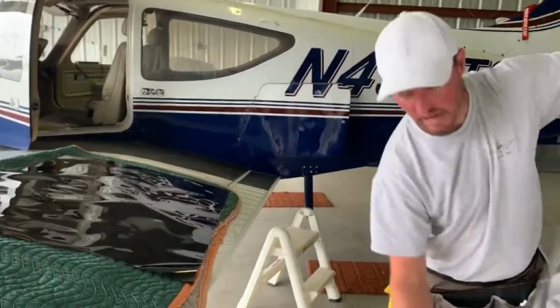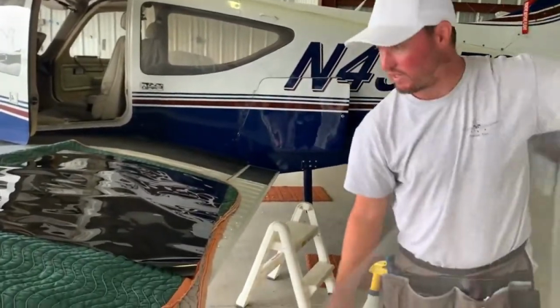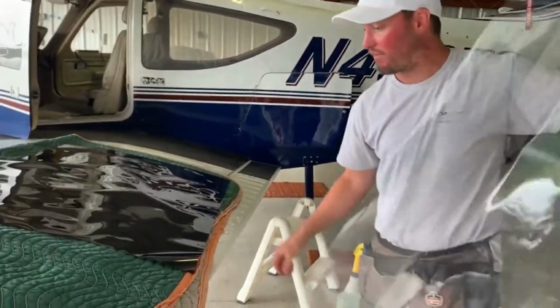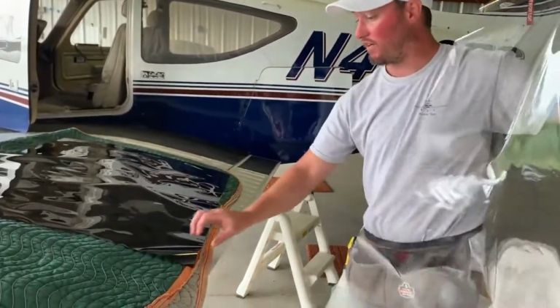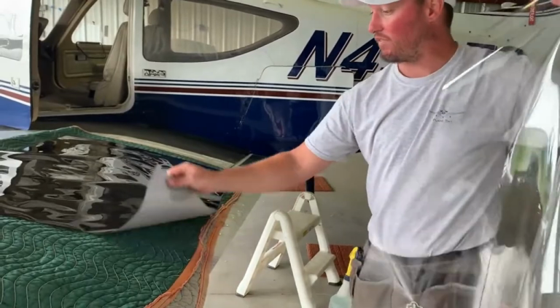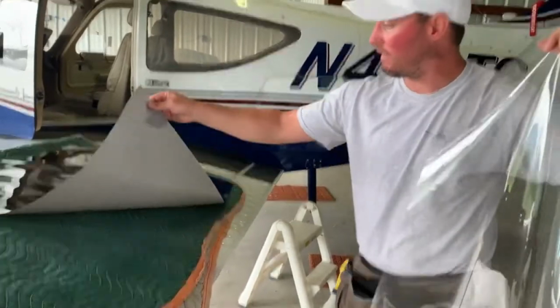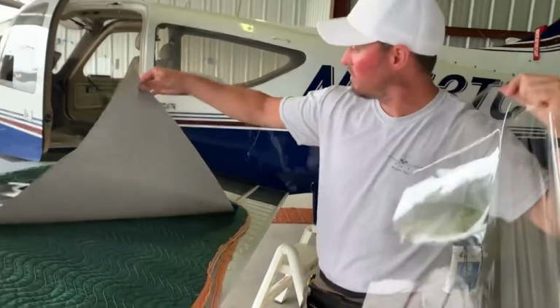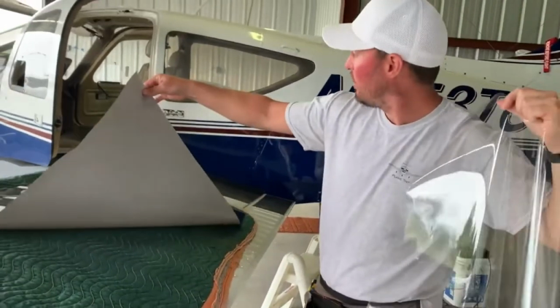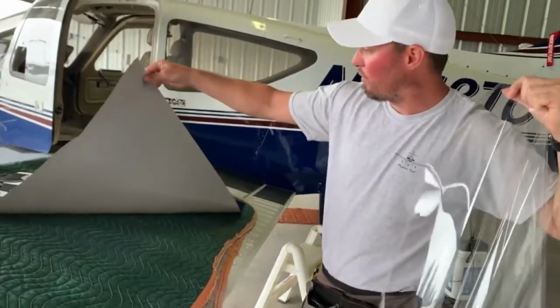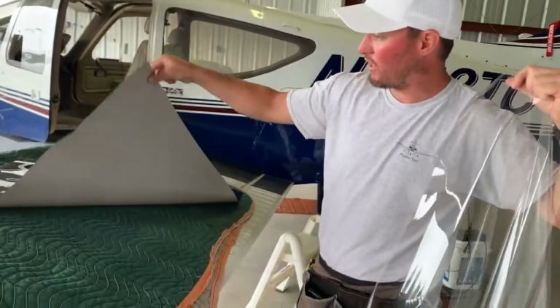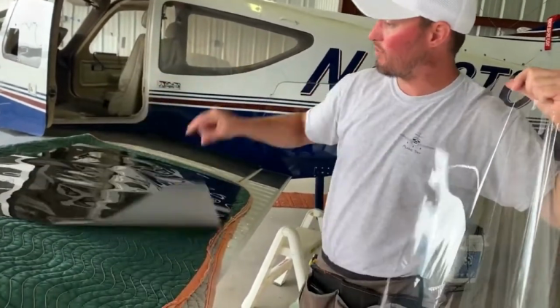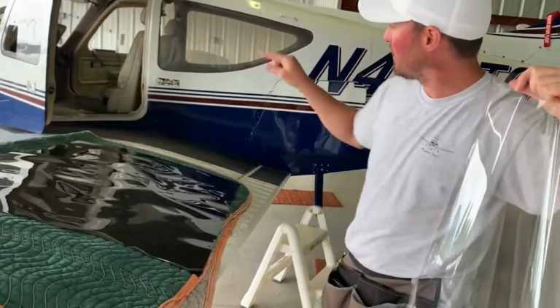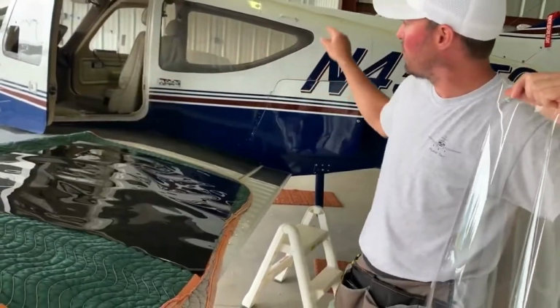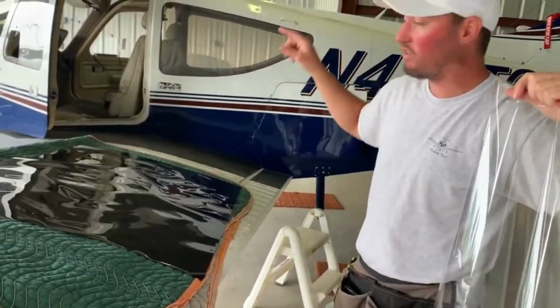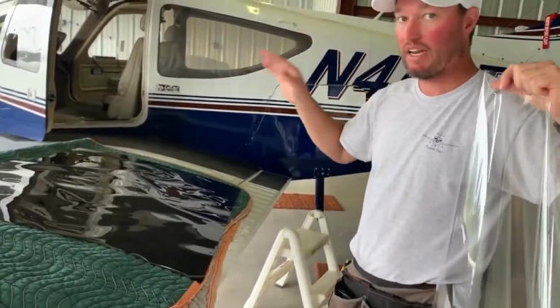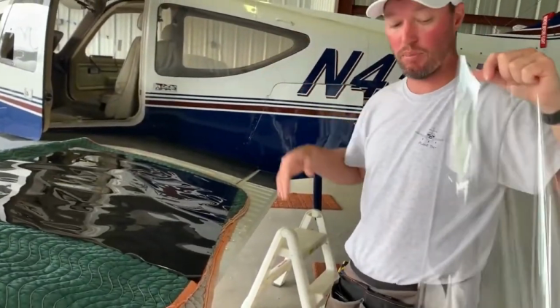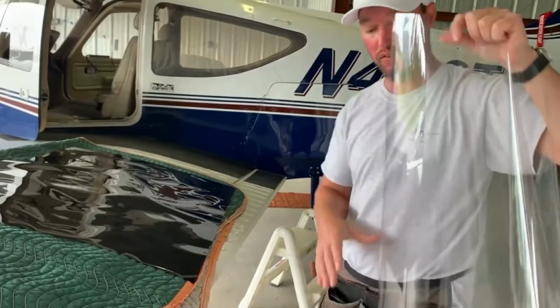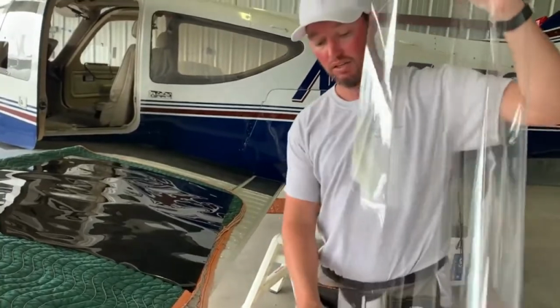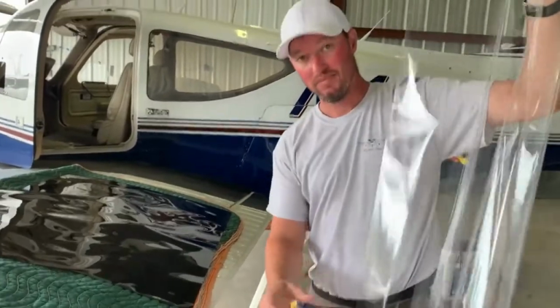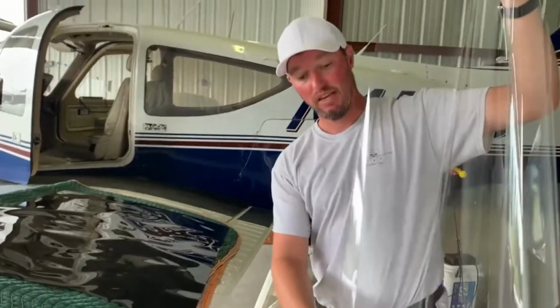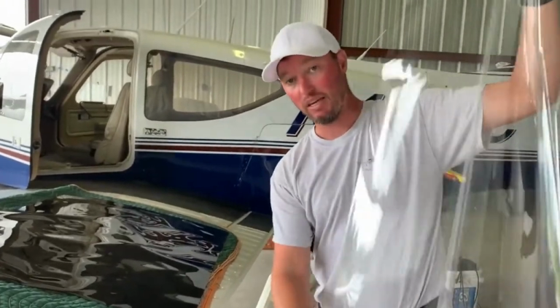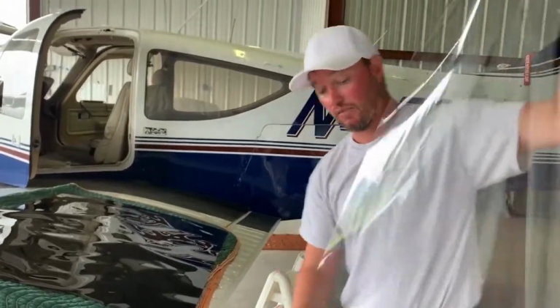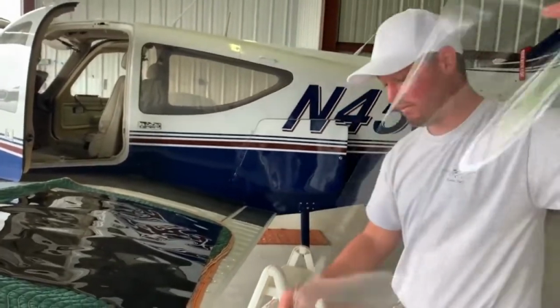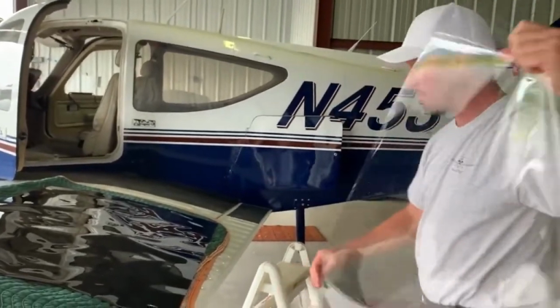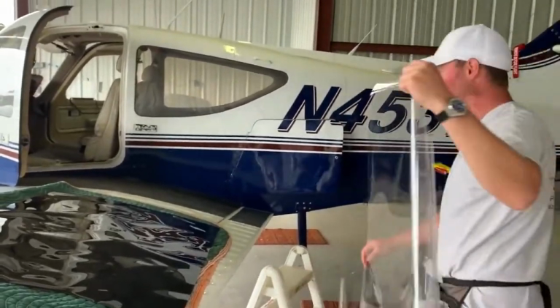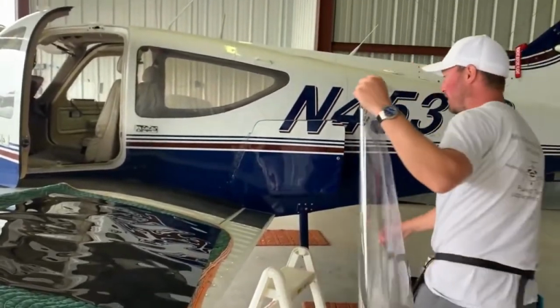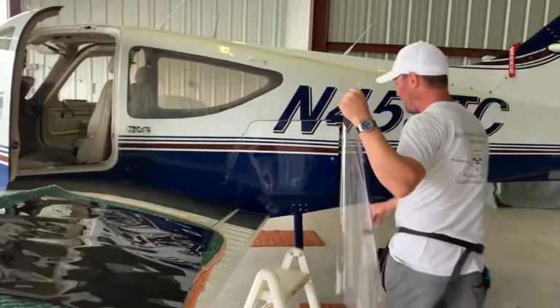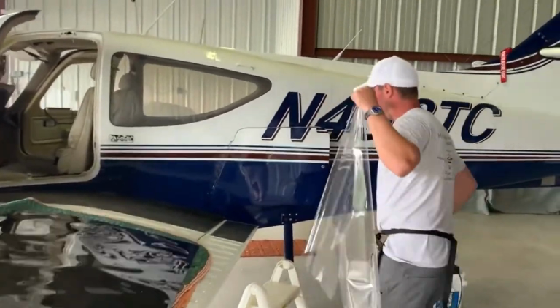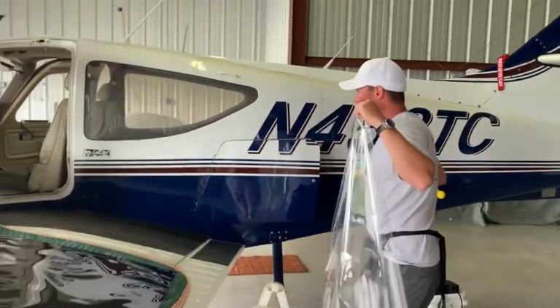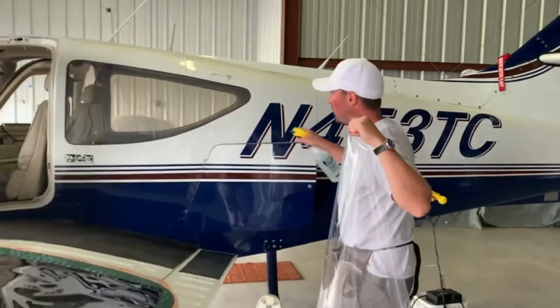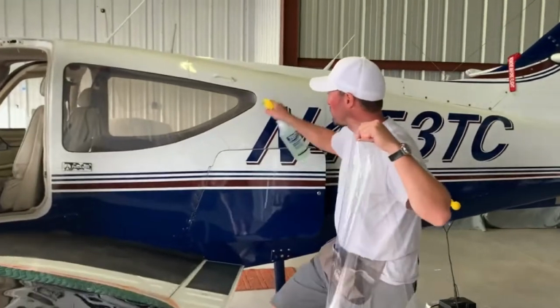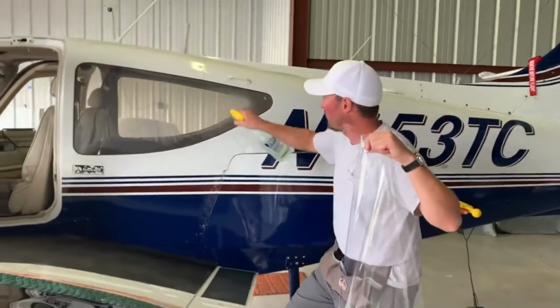I used to not have the cap sheet and I'd have to stick the tint on the window and try to use my finger to estimate where it was — we could never get a perfect fit. Now I can get a perfect trace, modify it, and it's always a perfect fit.